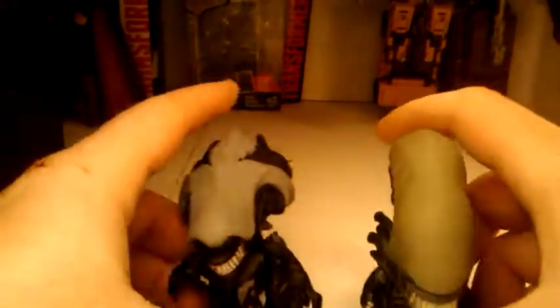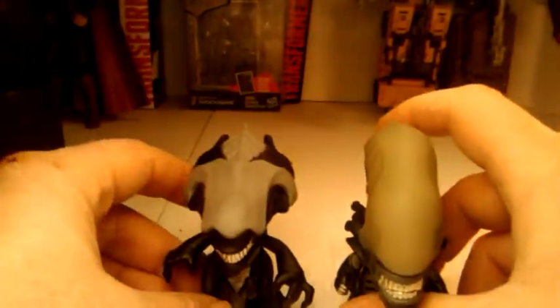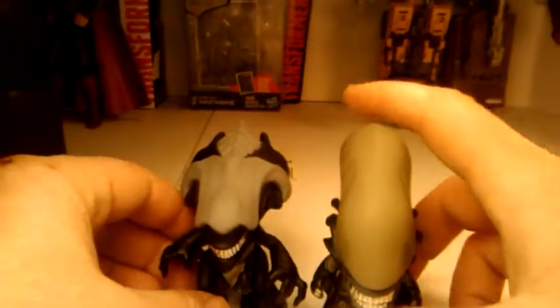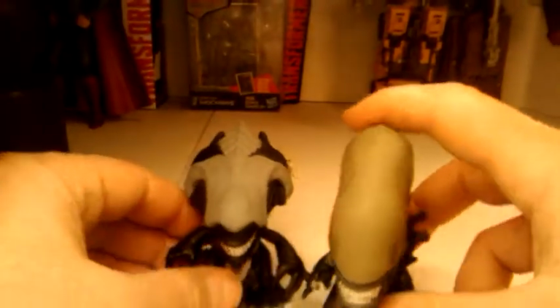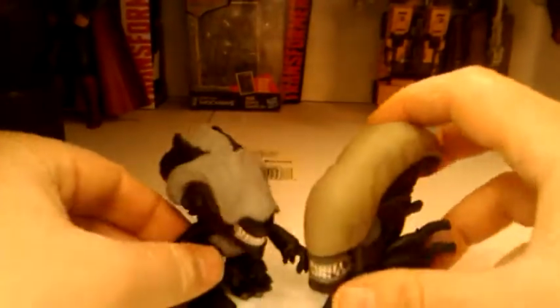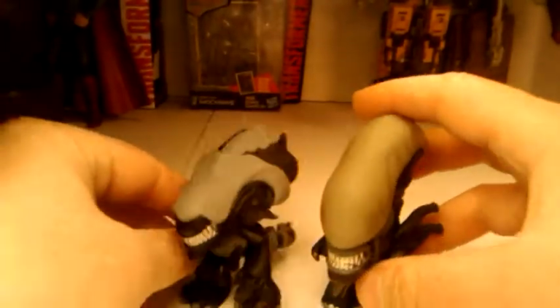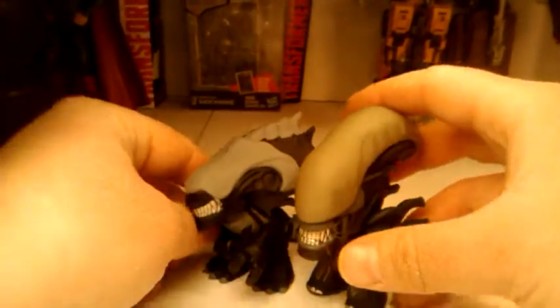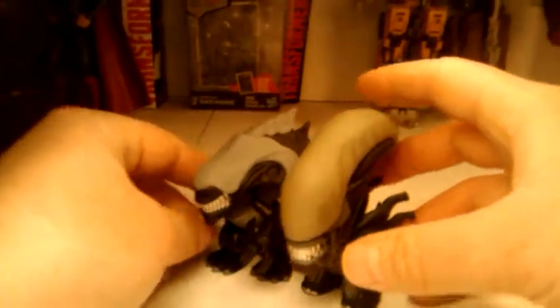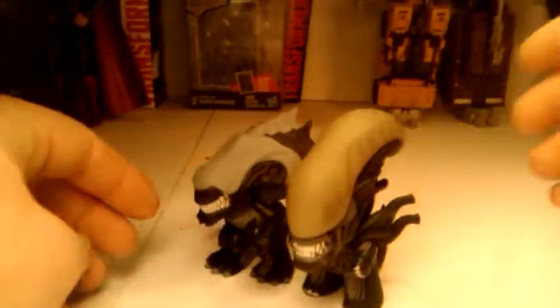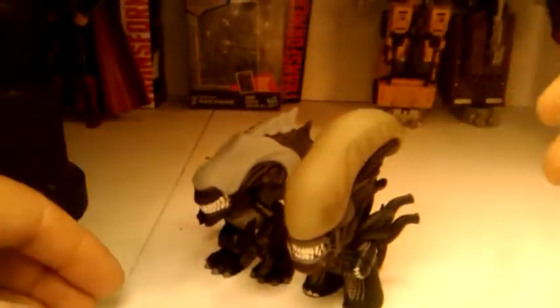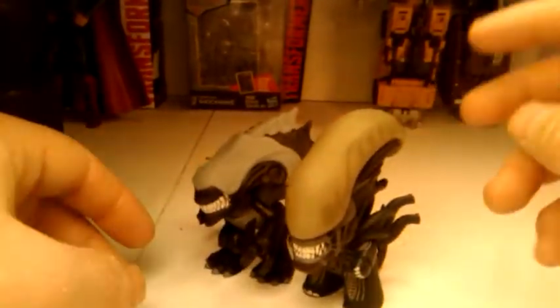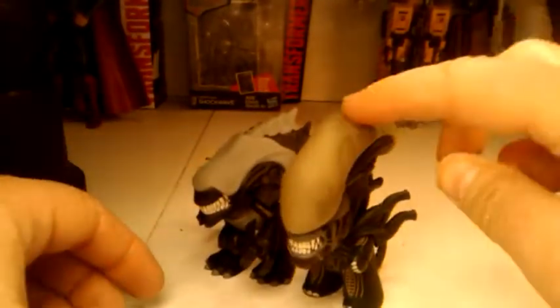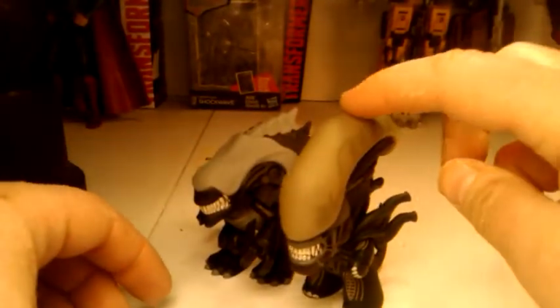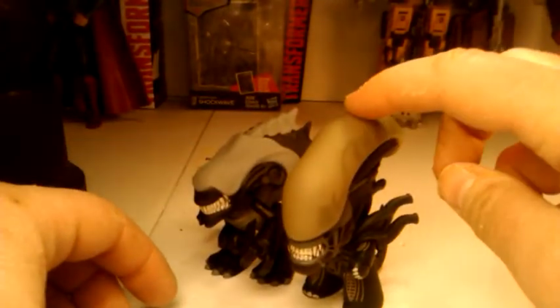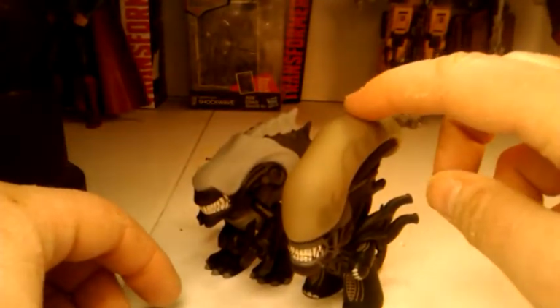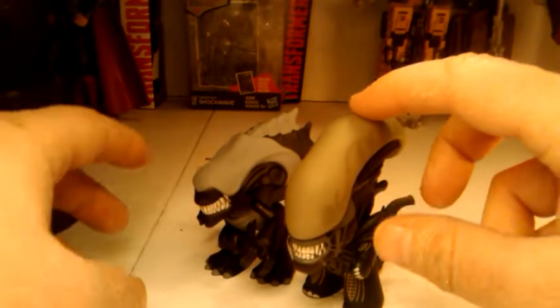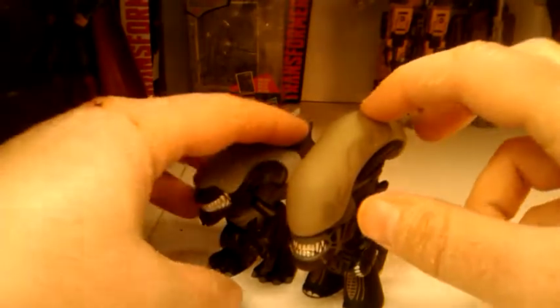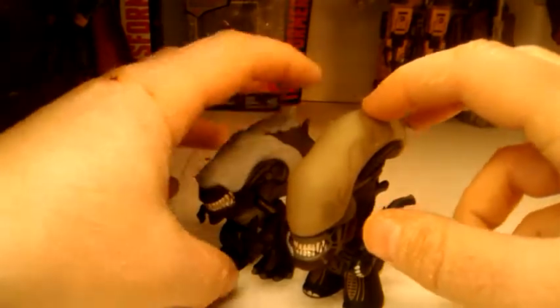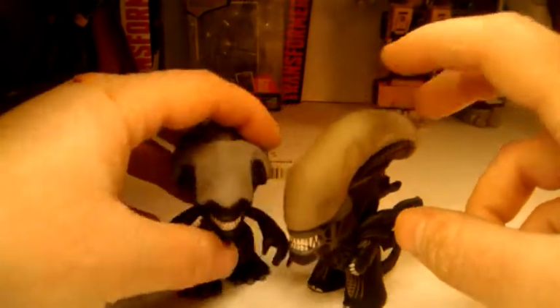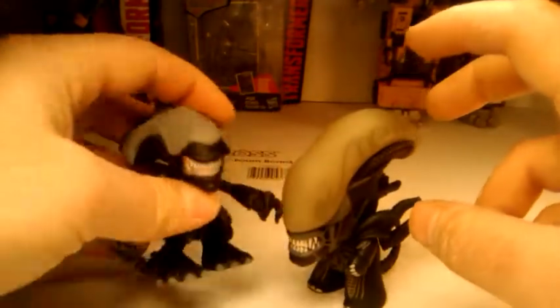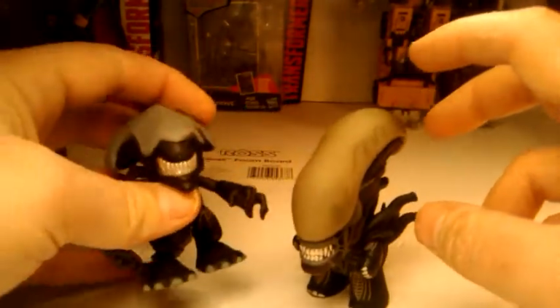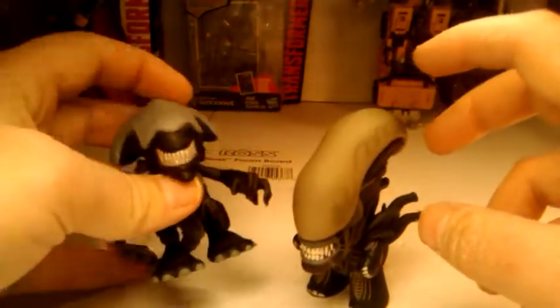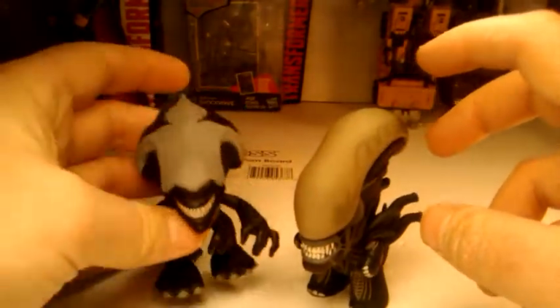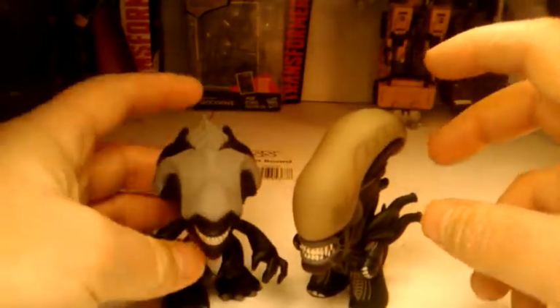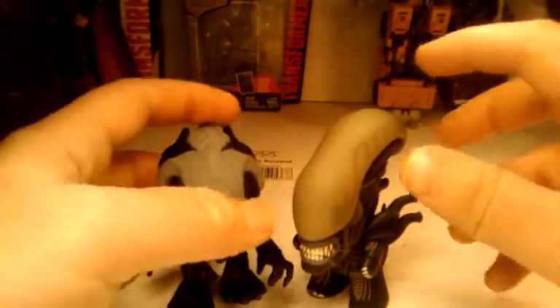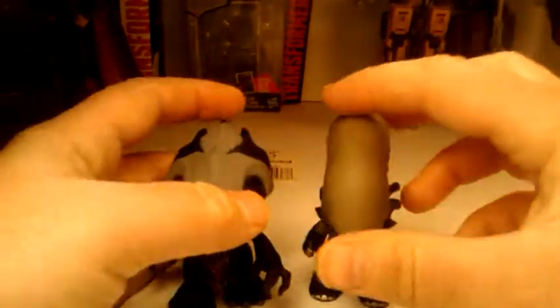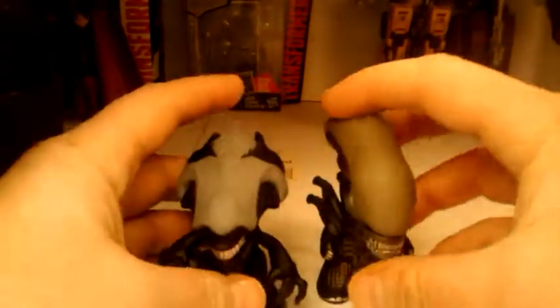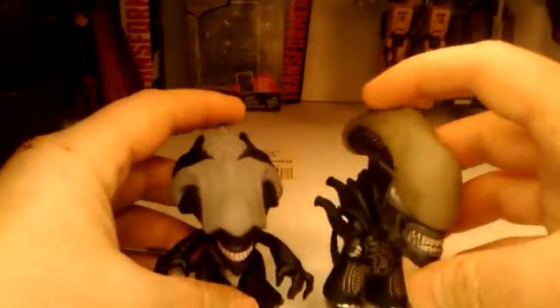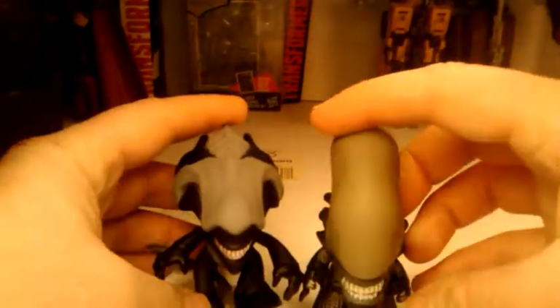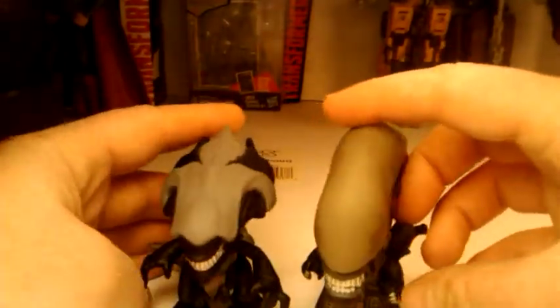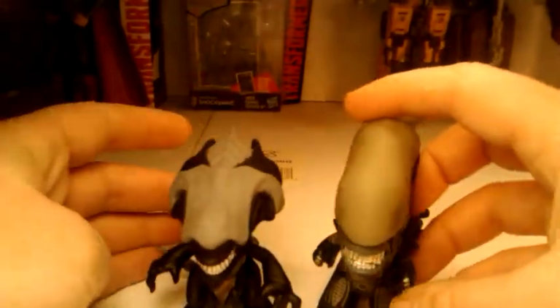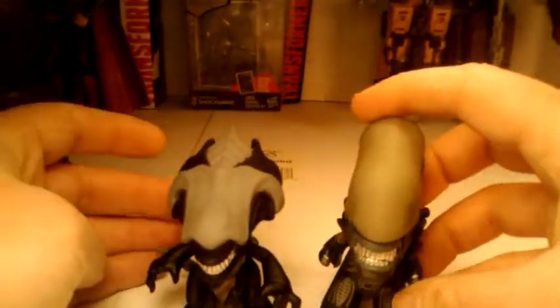Looking at a comparison here — he's a little bigger than the other guy. This one's $10.99 and this one's $7.99, so it definitely shows.